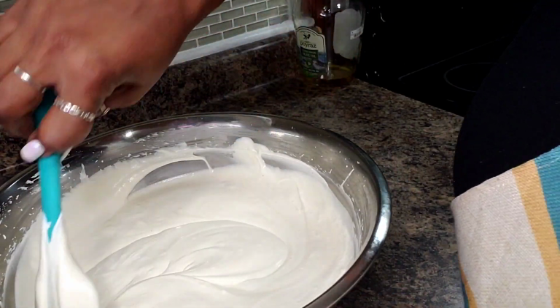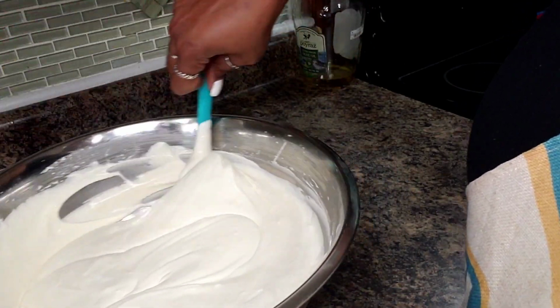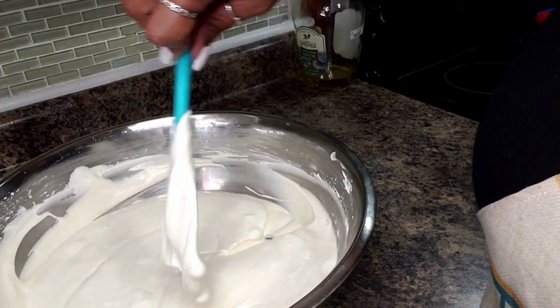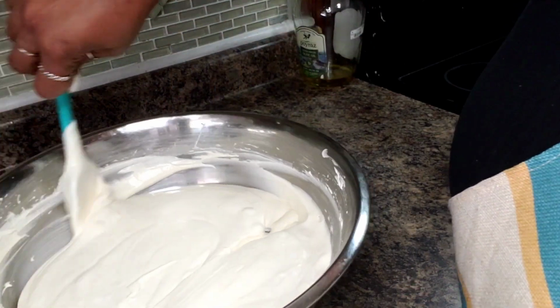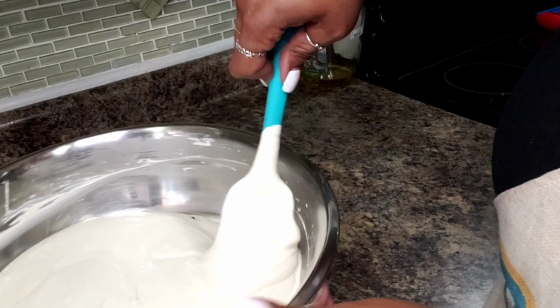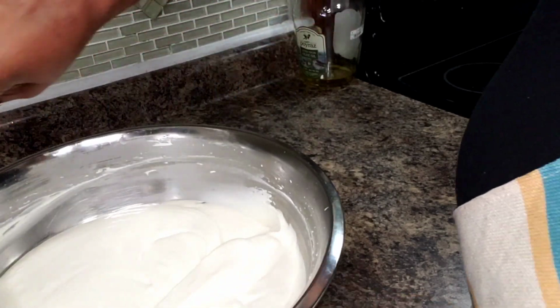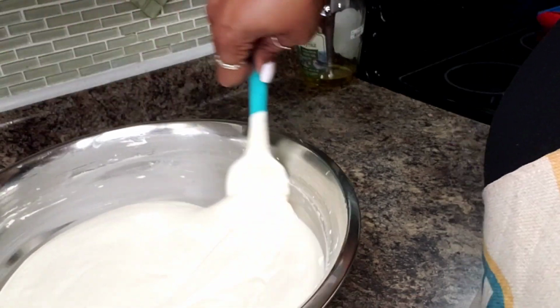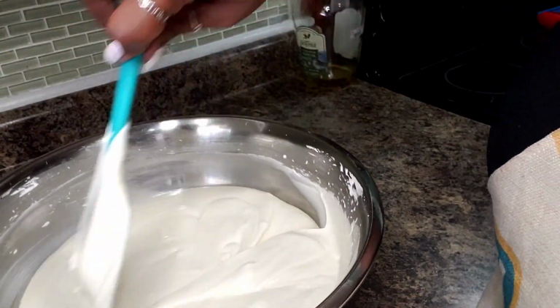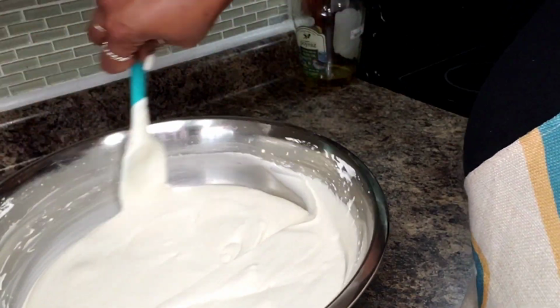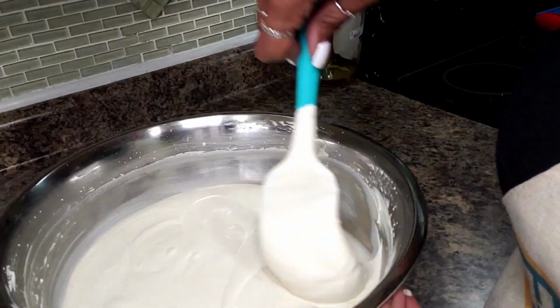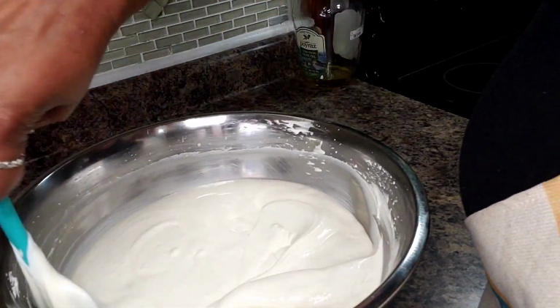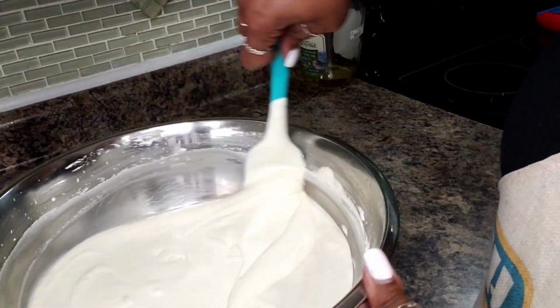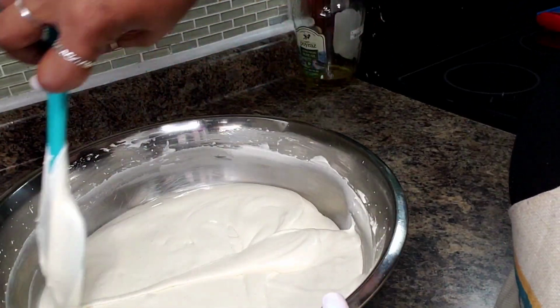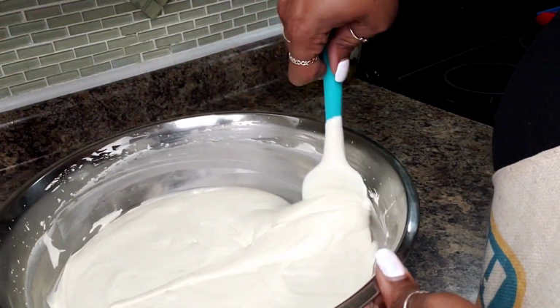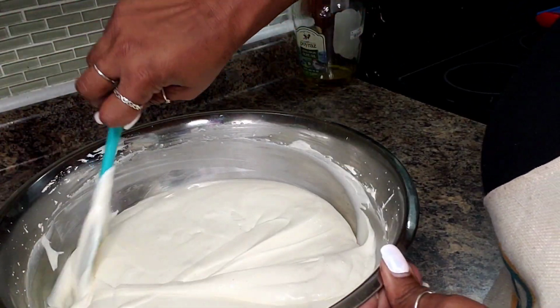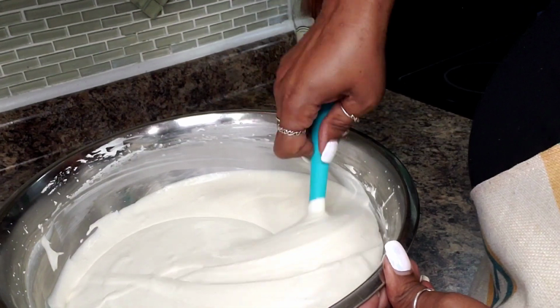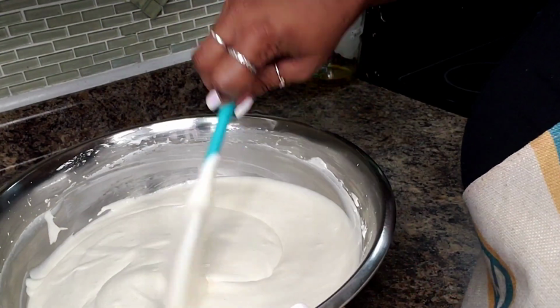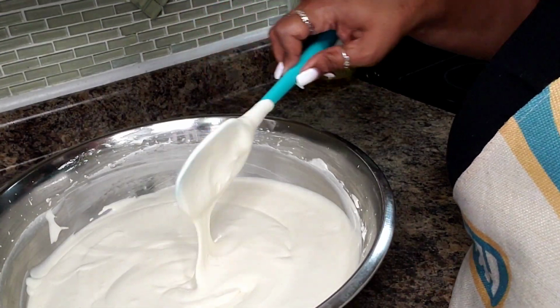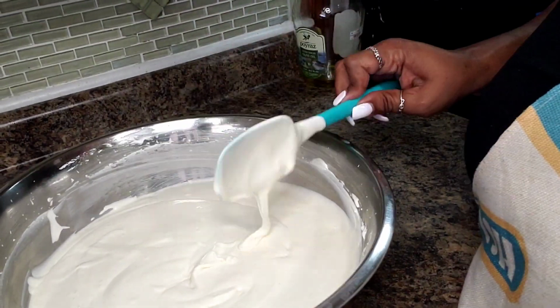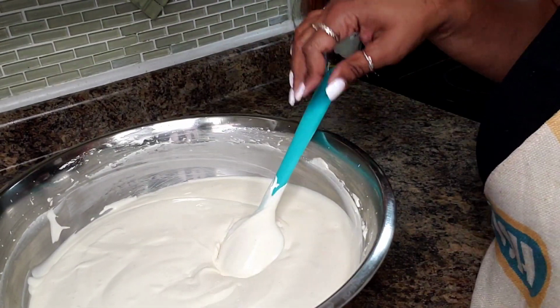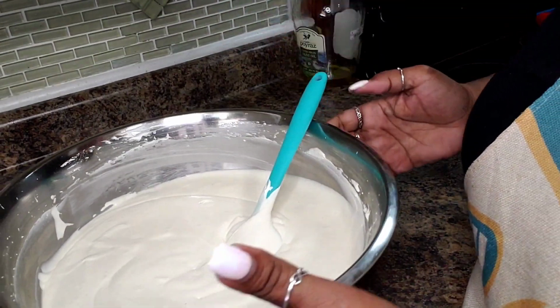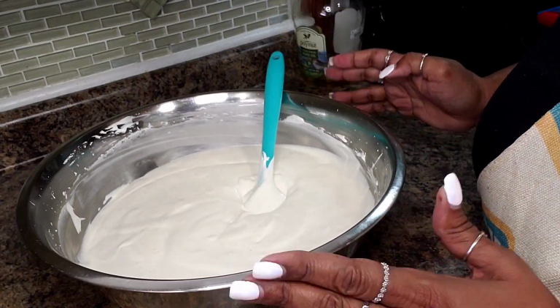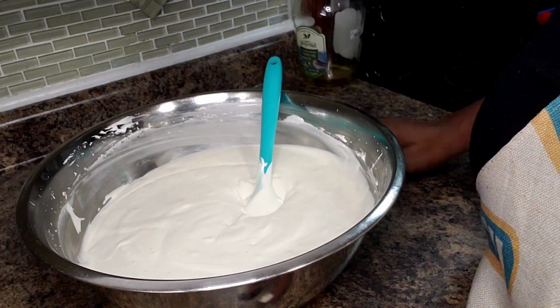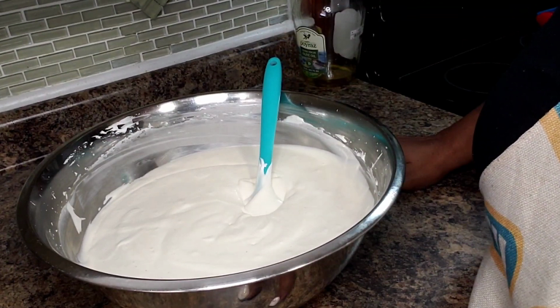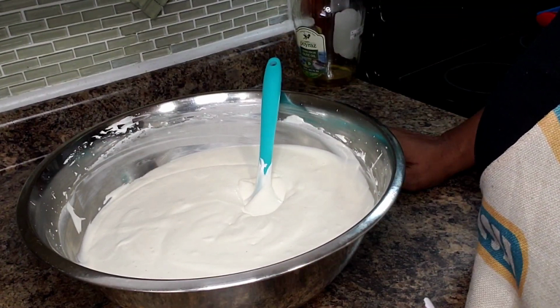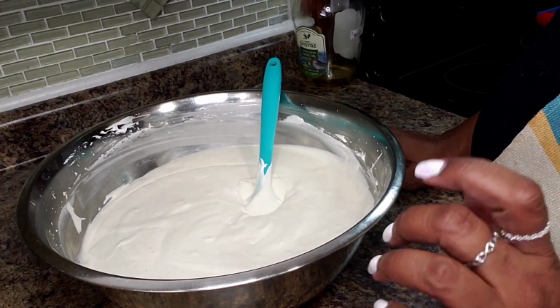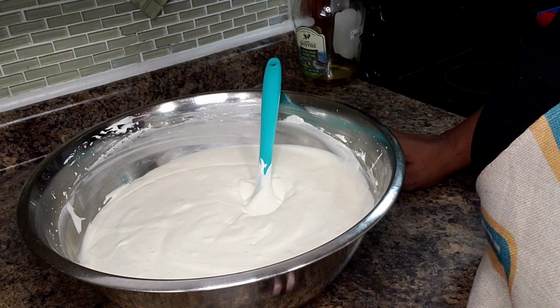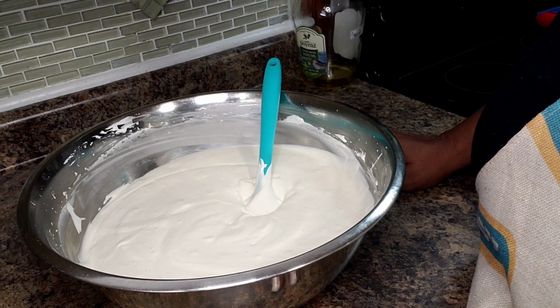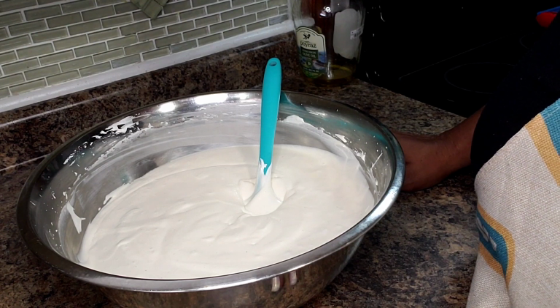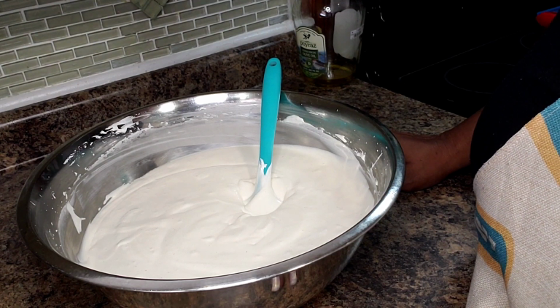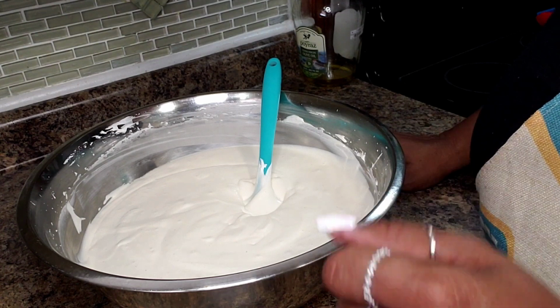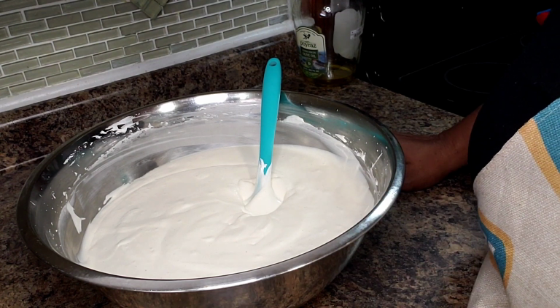So it's creamy ice cream just like the one you buy at the store. And you made it. You know what's in it, and you can tailor it to the likes of your family. I'm going to get this in my container and tomorrow we'll come on back and sample it. See you tomorrow.